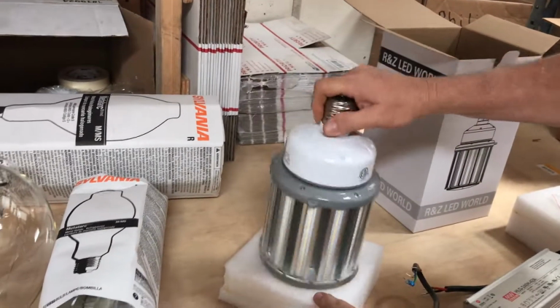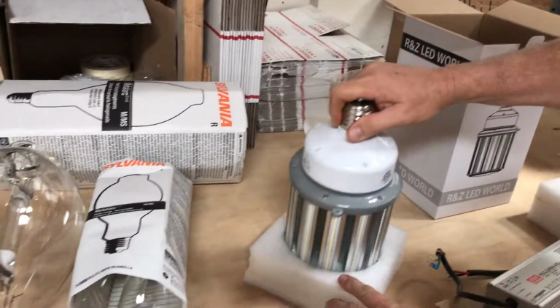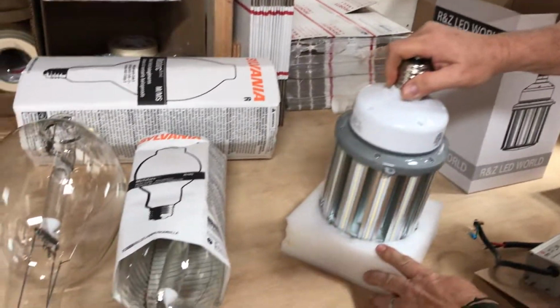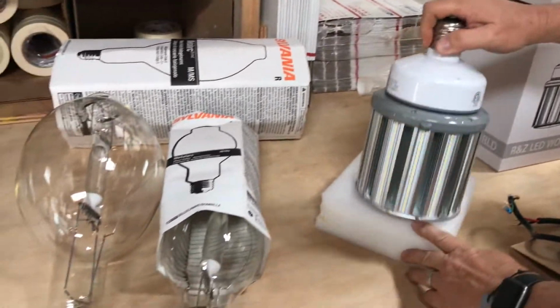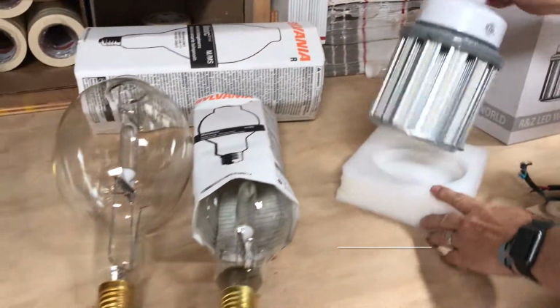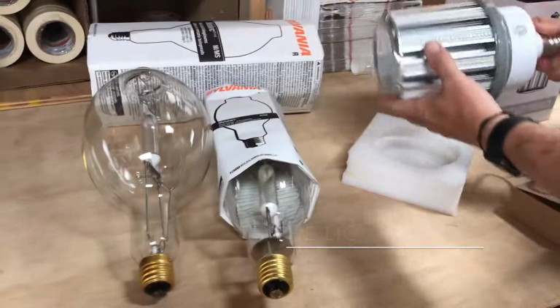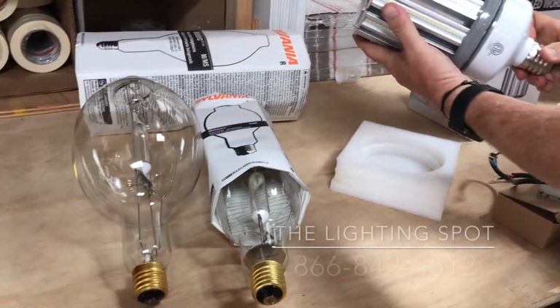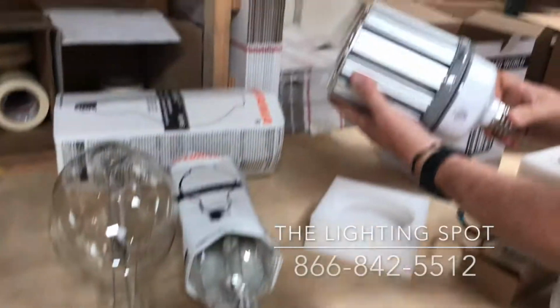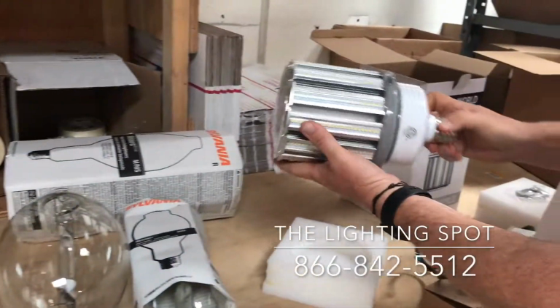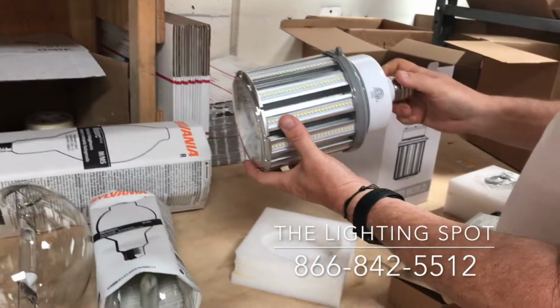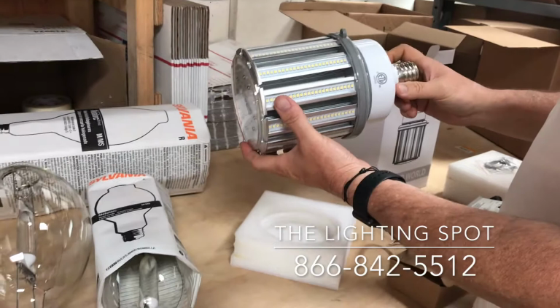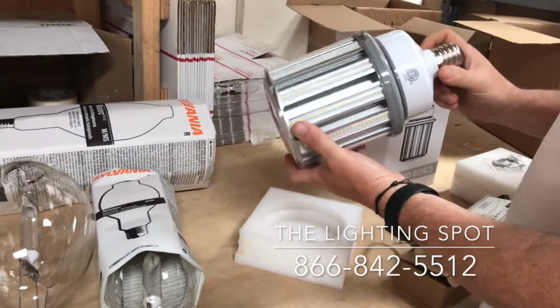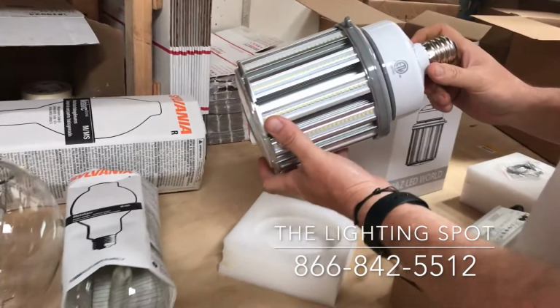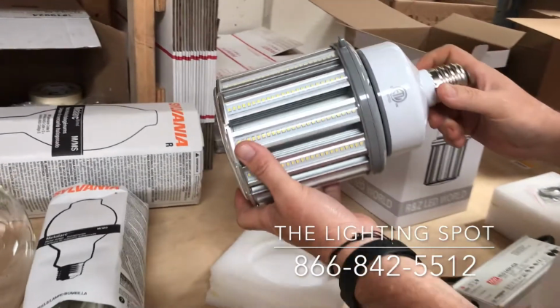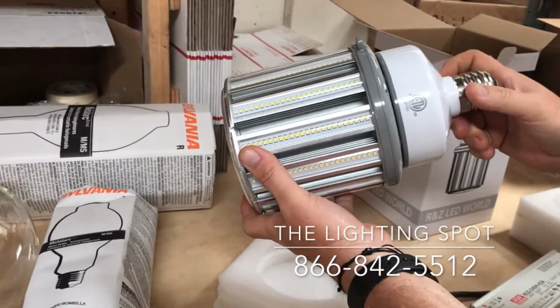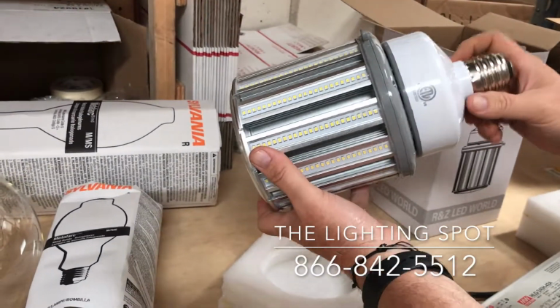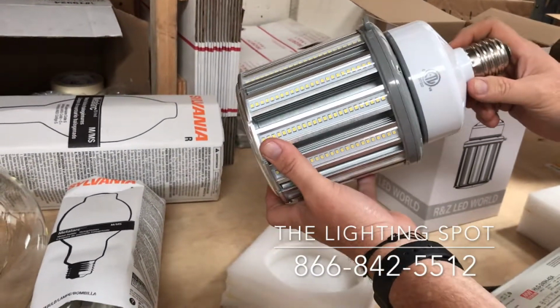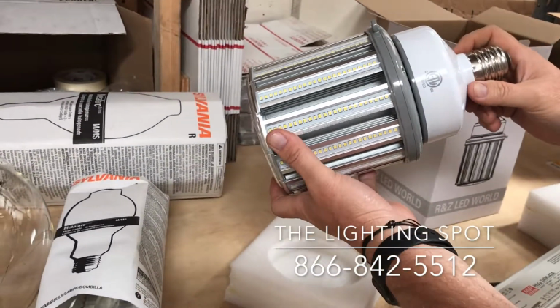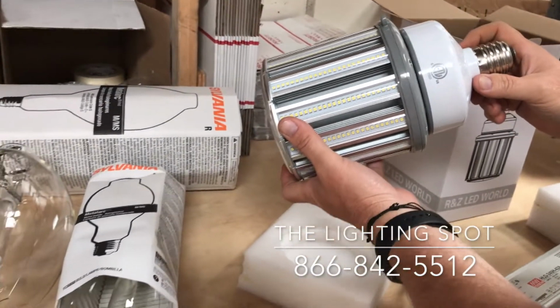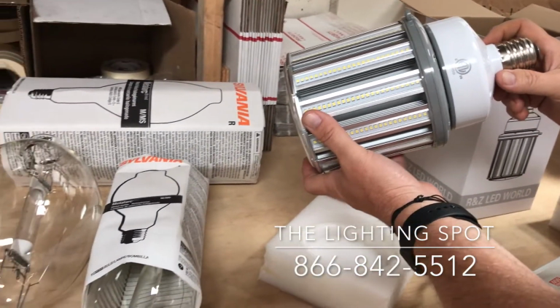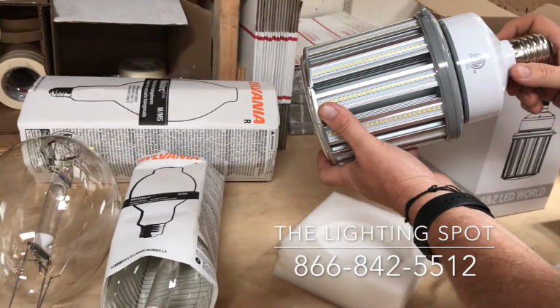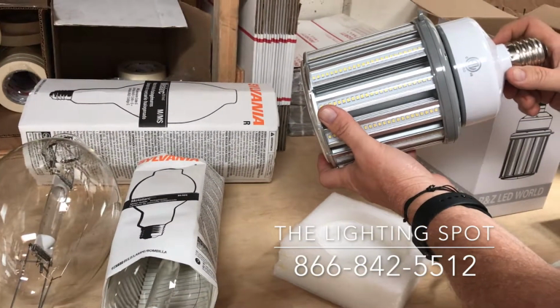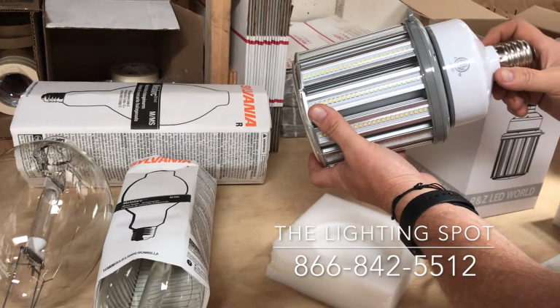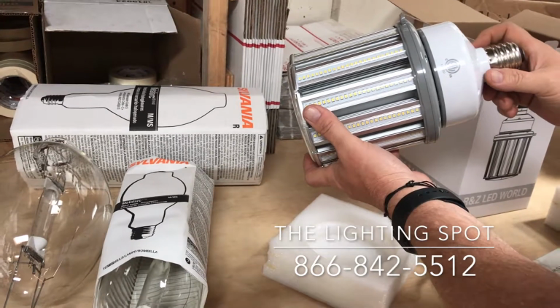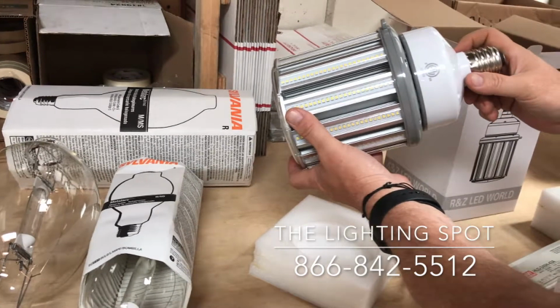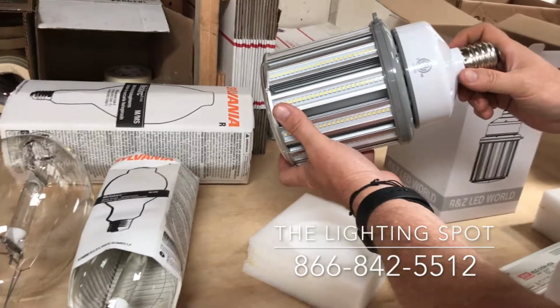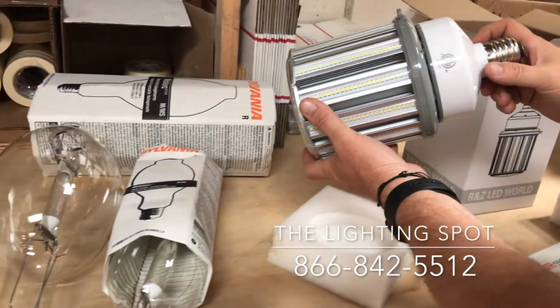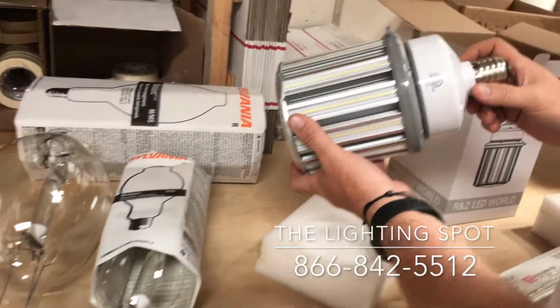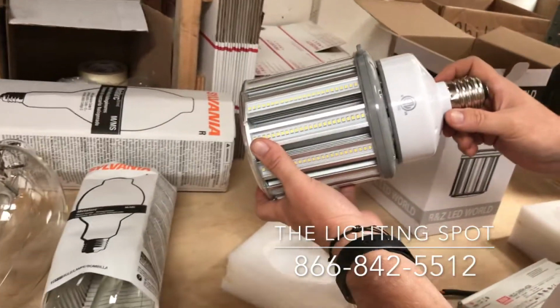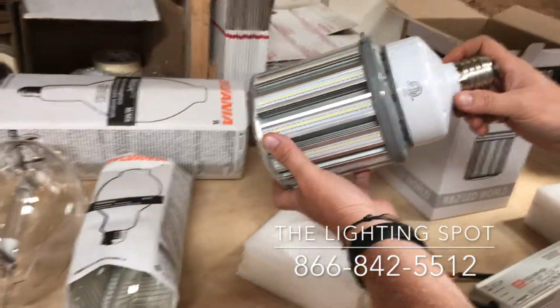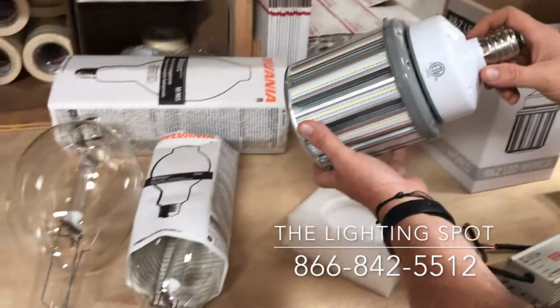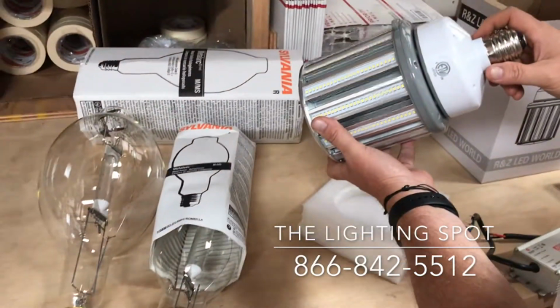It does come with a five-year warranty. If you have any questions, give us a call at The Lighting Spot — the number is 866-842-5512, and the website is www.lighting-spot.com.